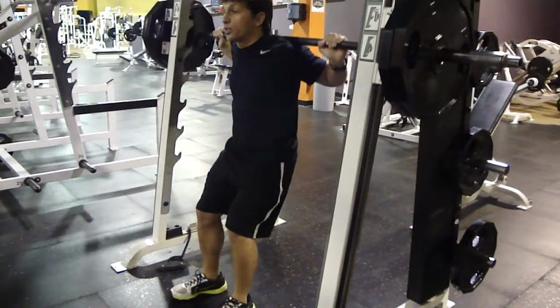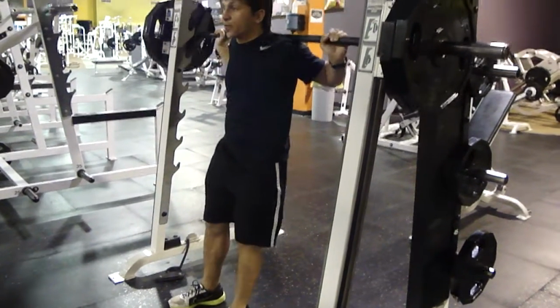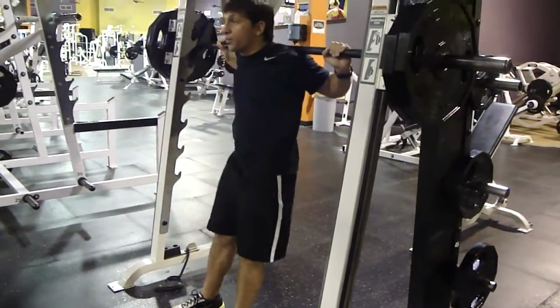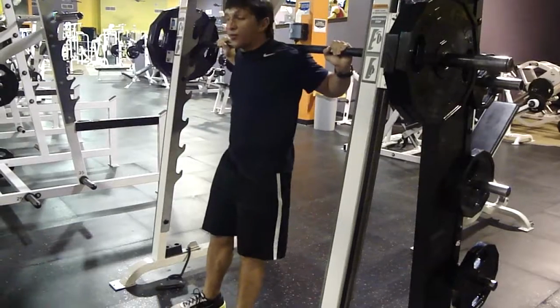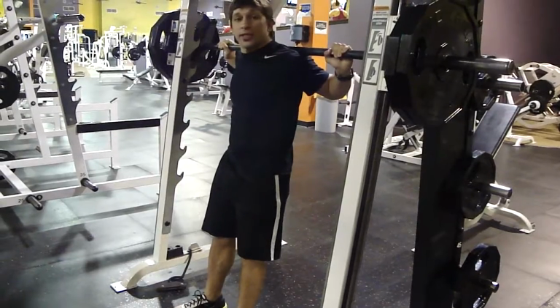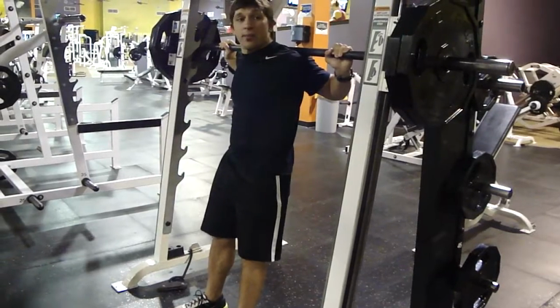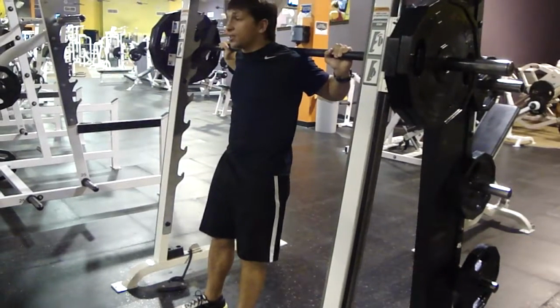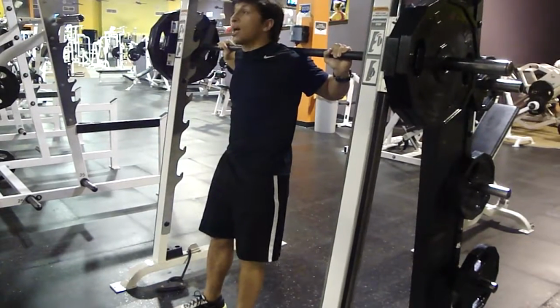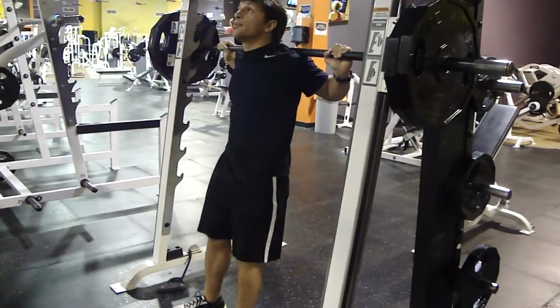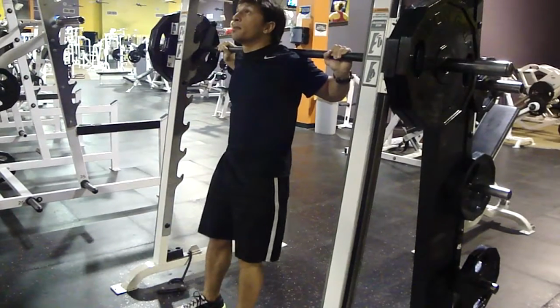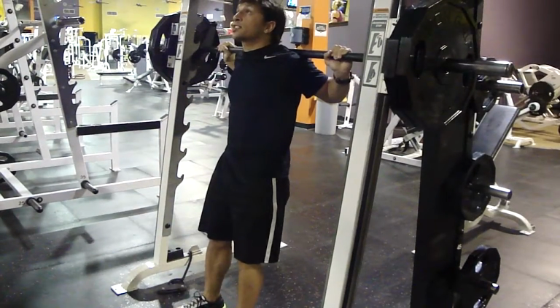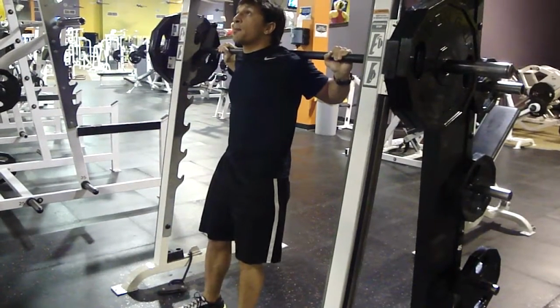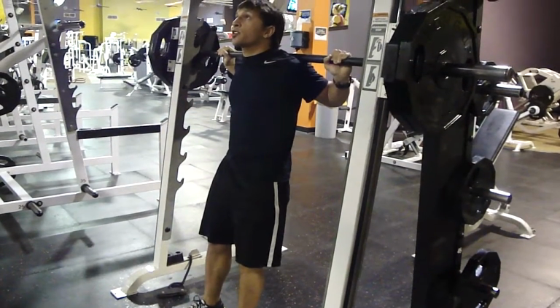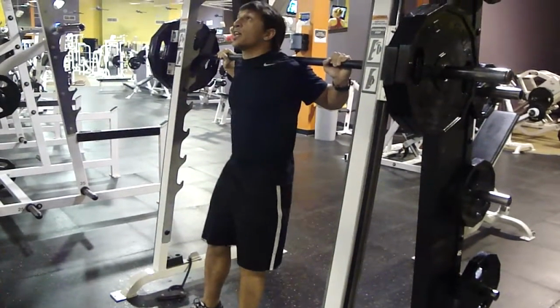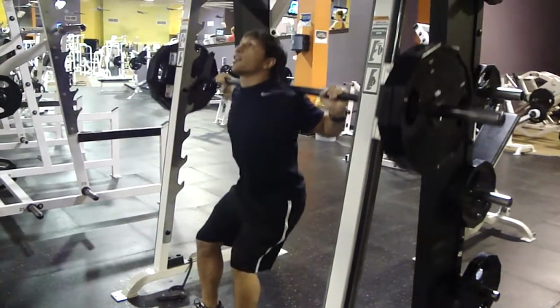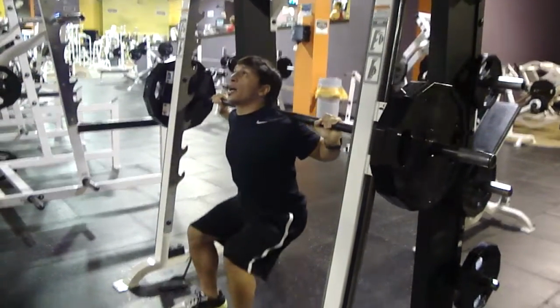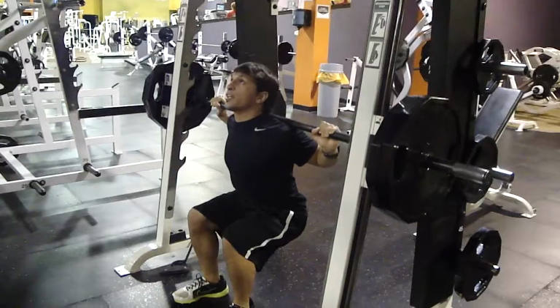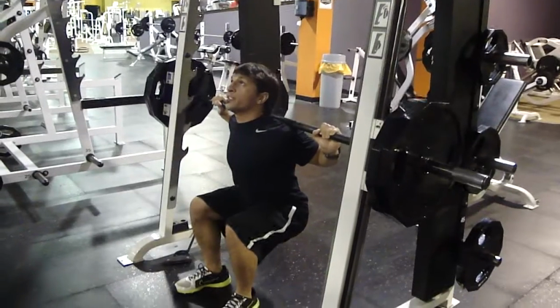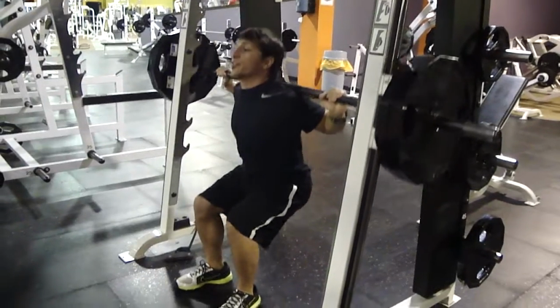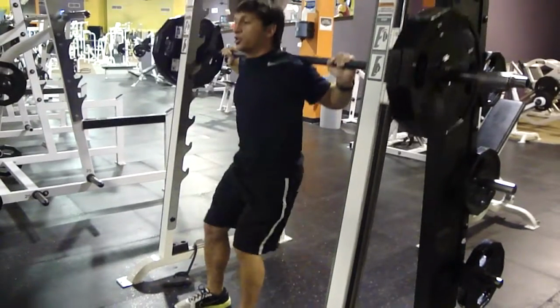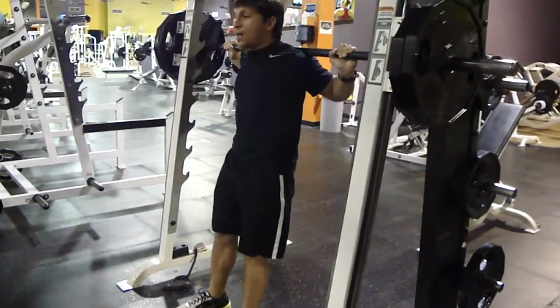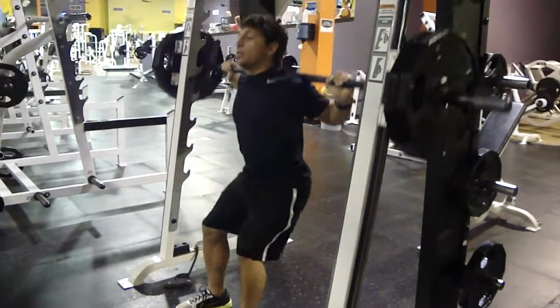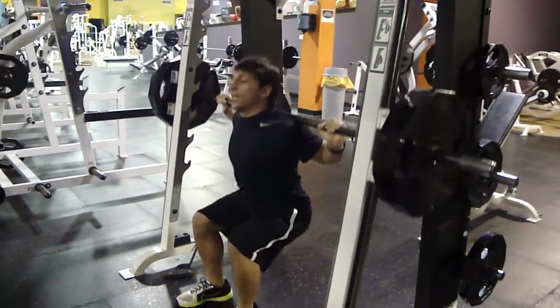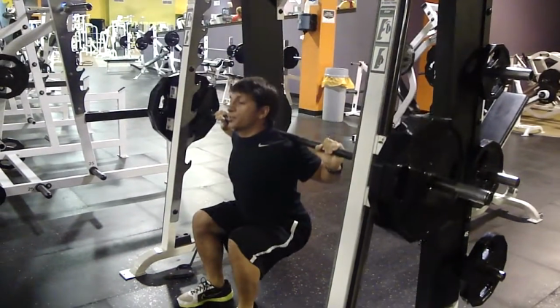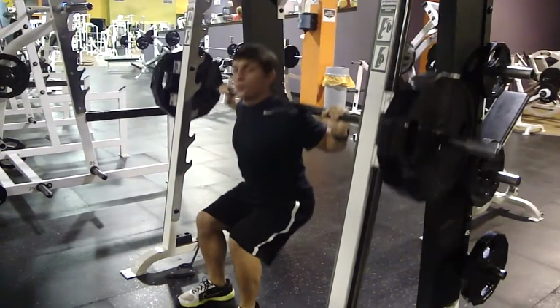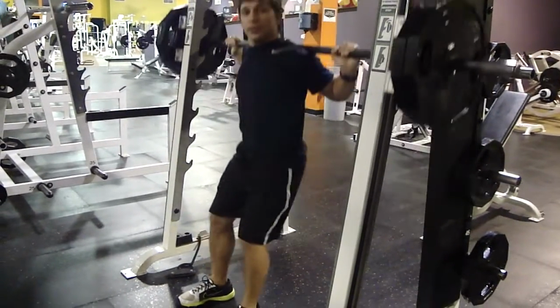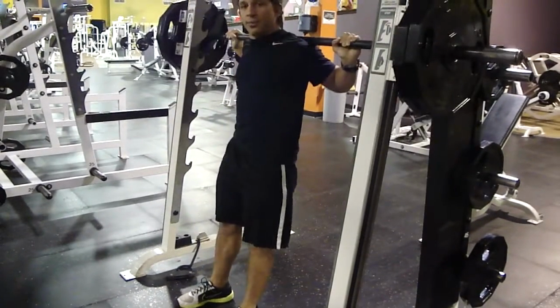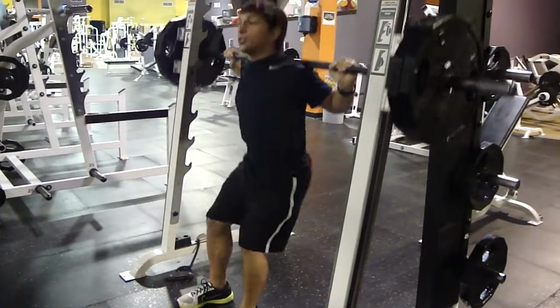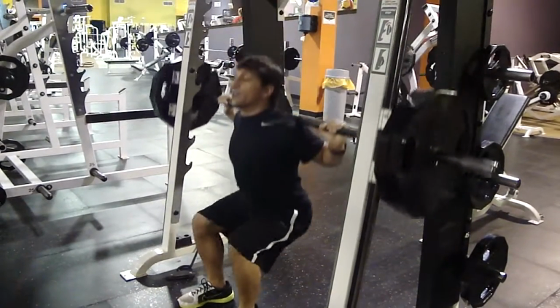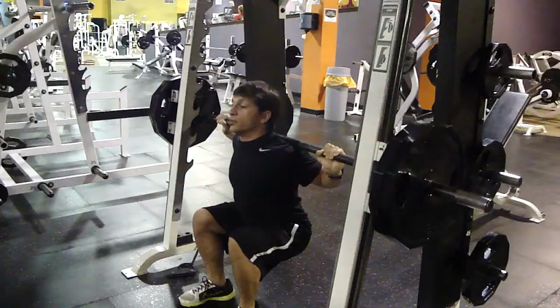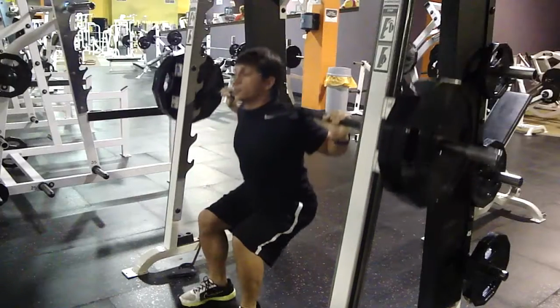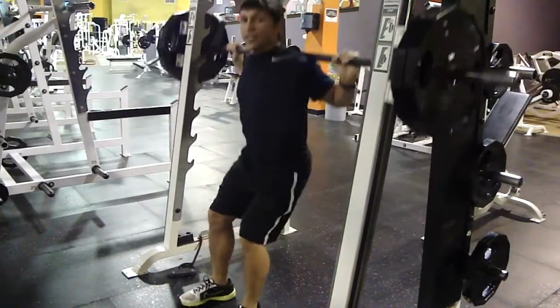I just lift it up and flip the bar back to unlock it. My chest is out, my back is arched in. I inhale it down at 90 degrees, I exhale it up to the top. Nice and smooth, keep it moving — just like that.